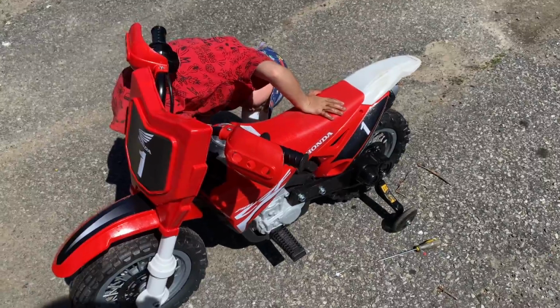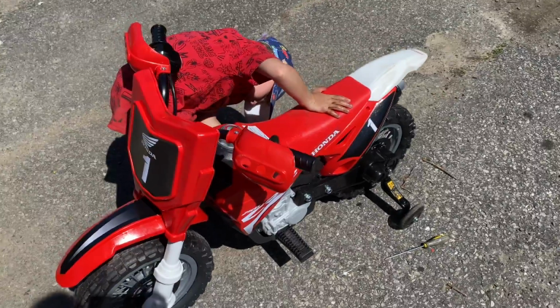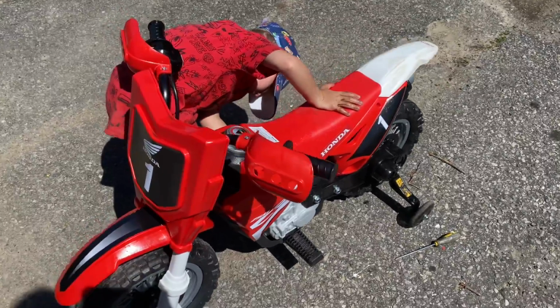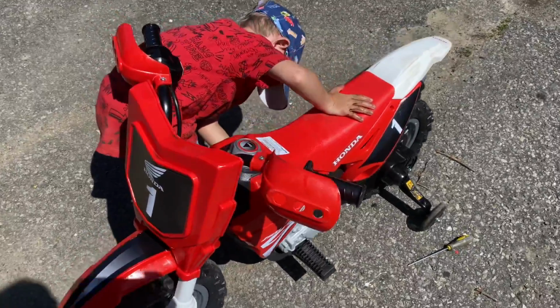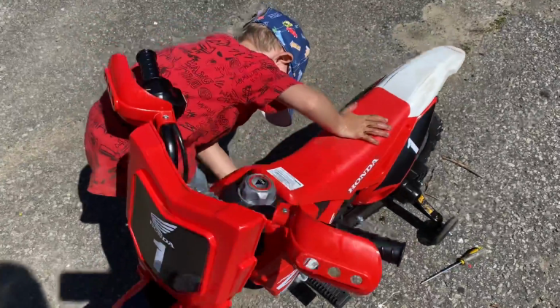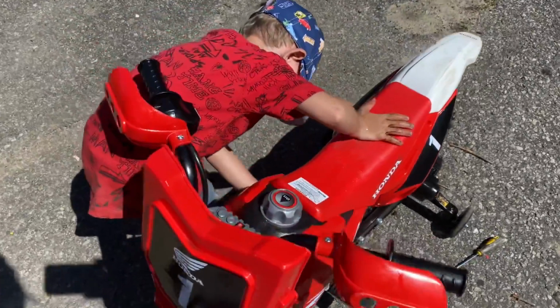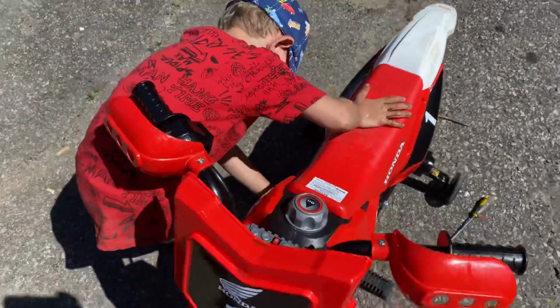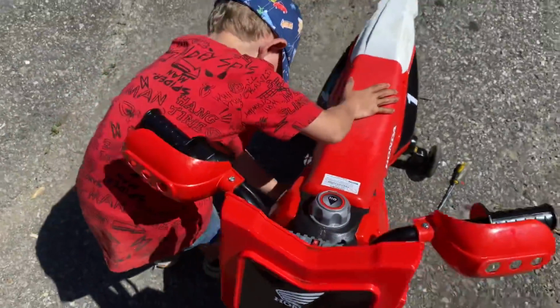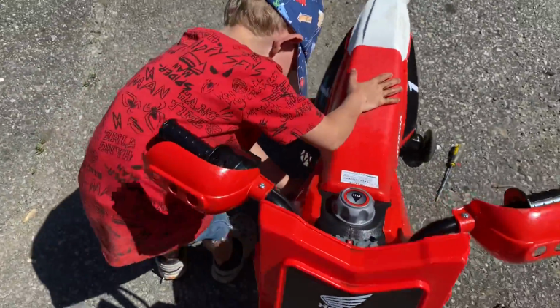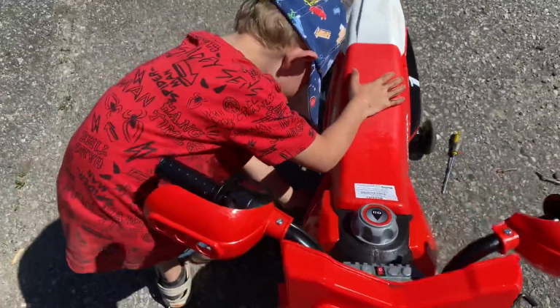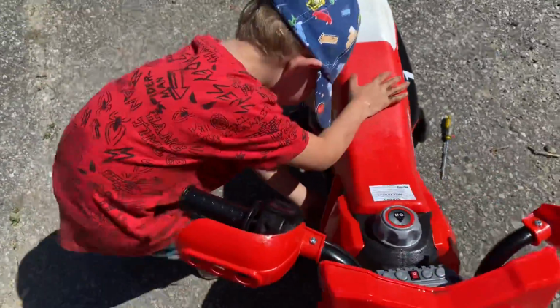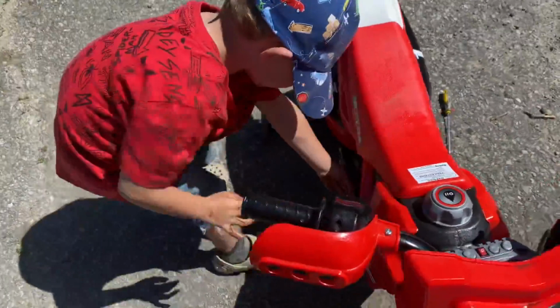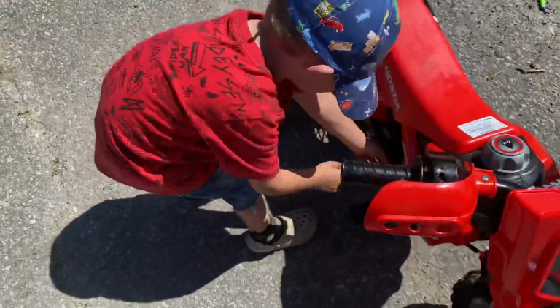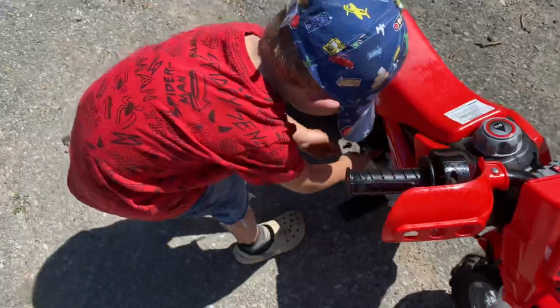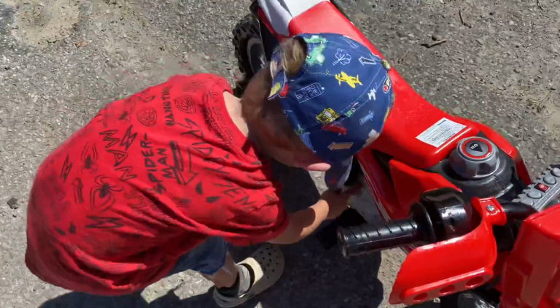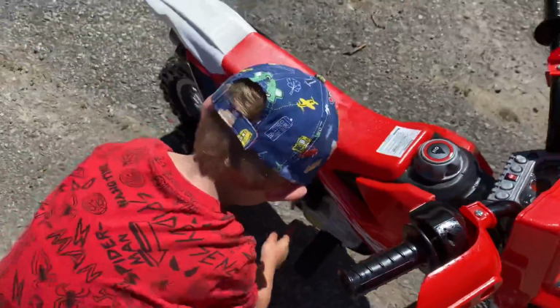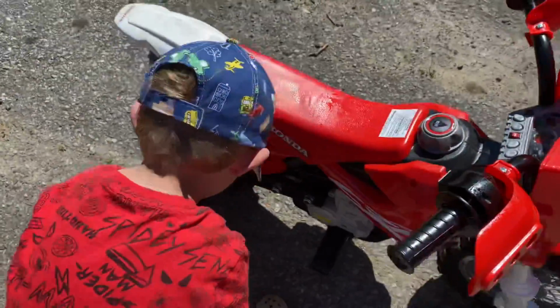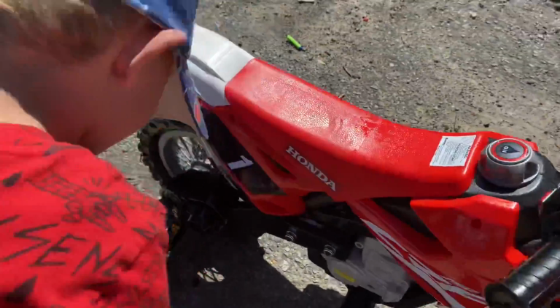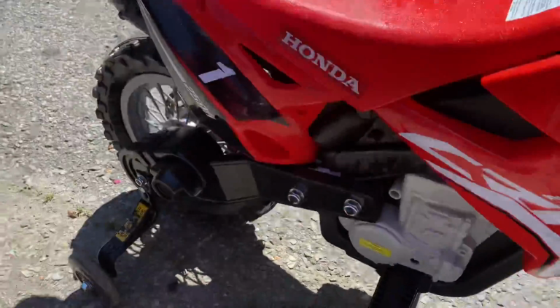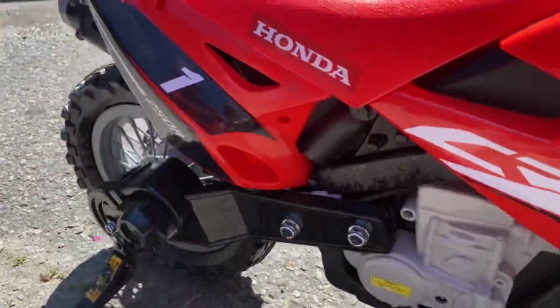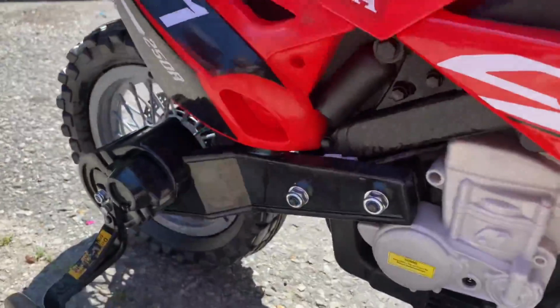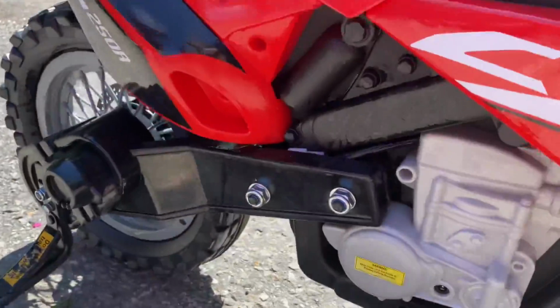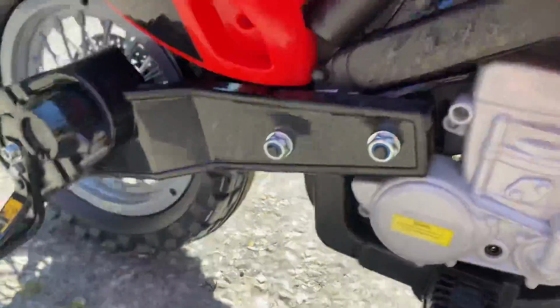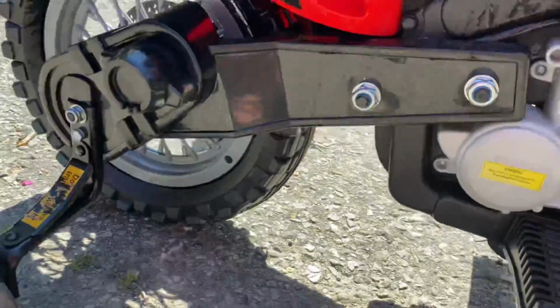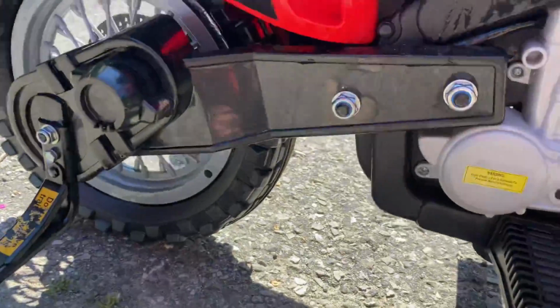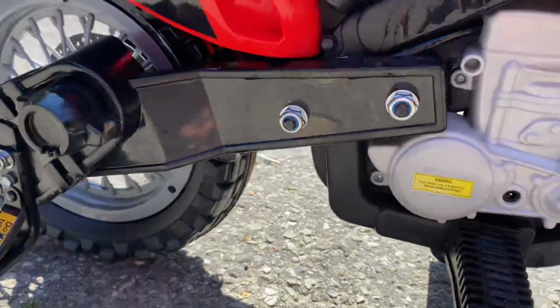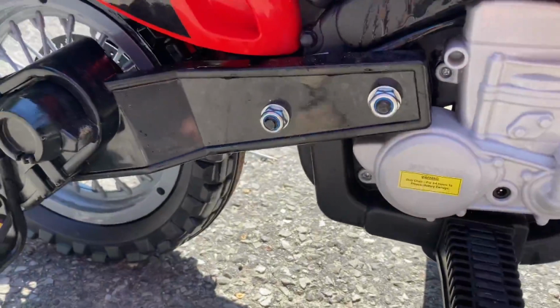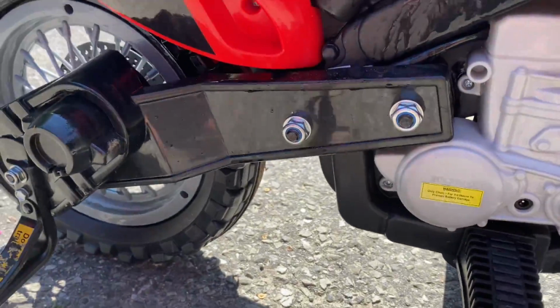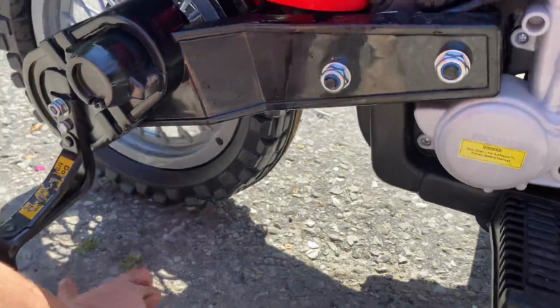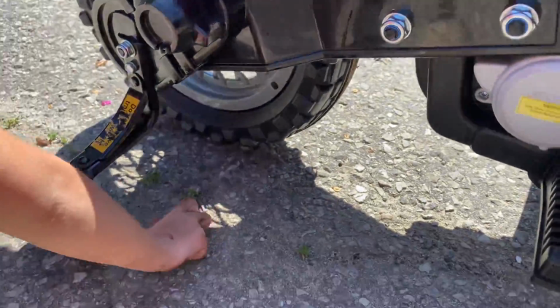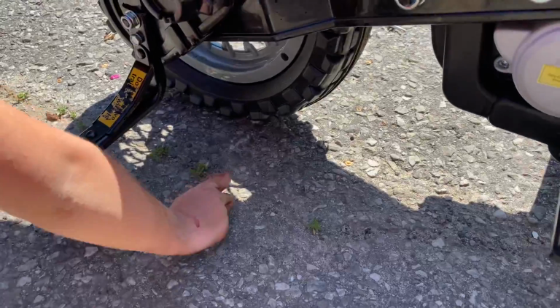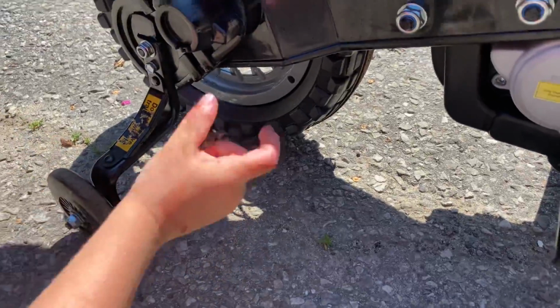What do you have to fix on your bike? Oh, that nut? I don't think that nut goes in there. I don't think that nut's part of your bike.